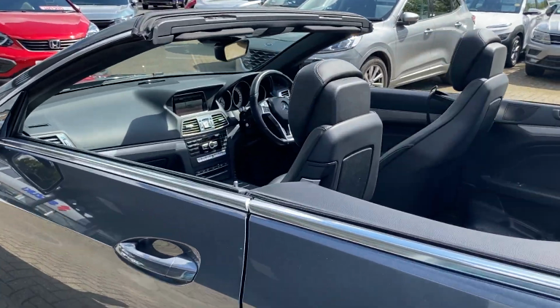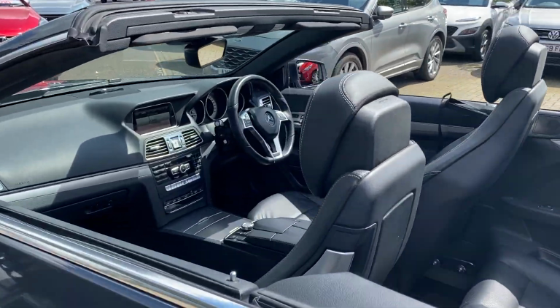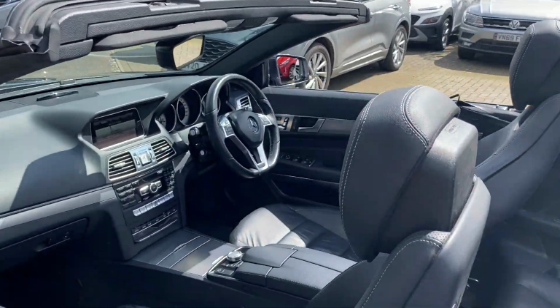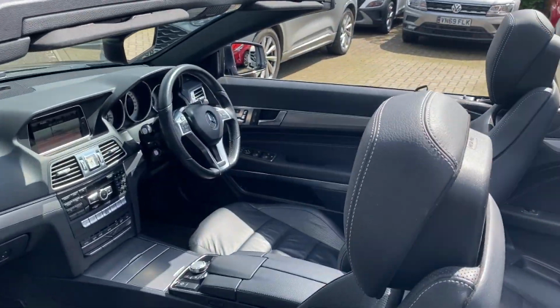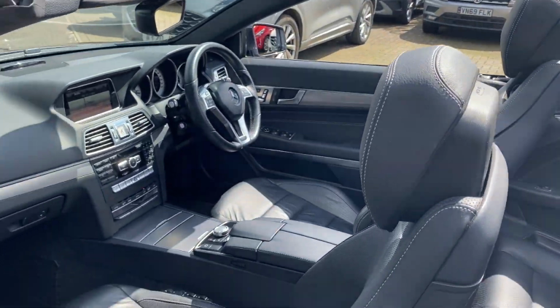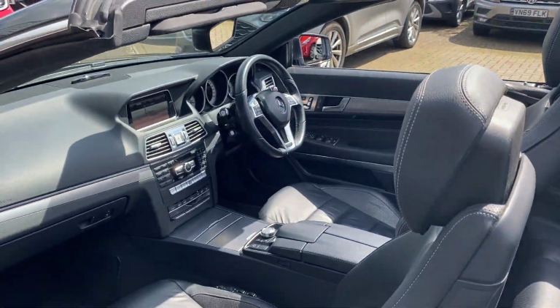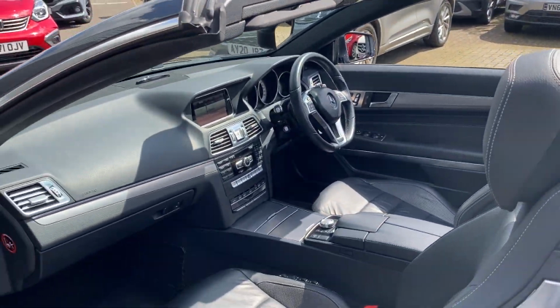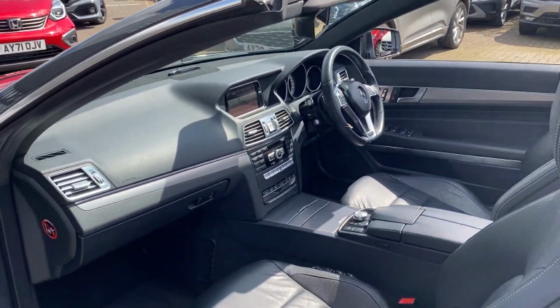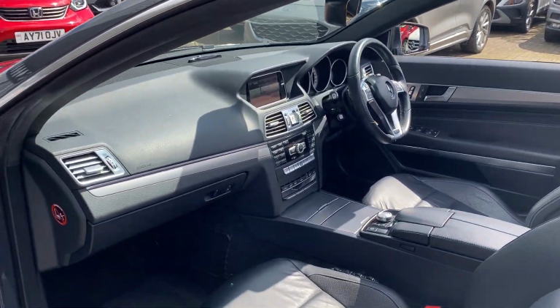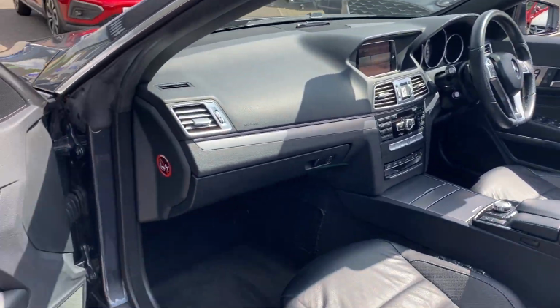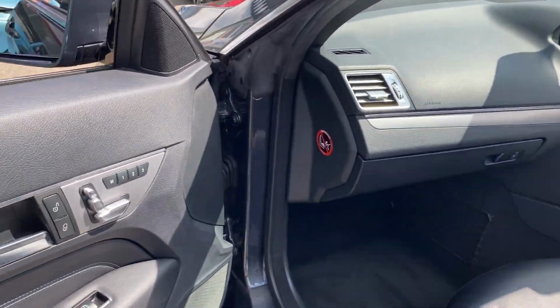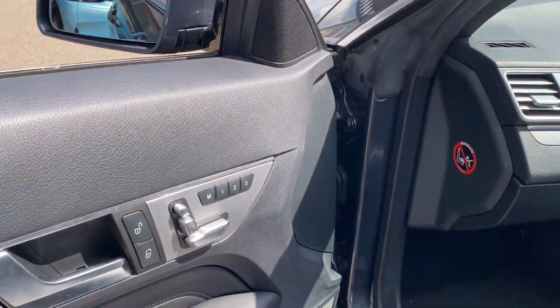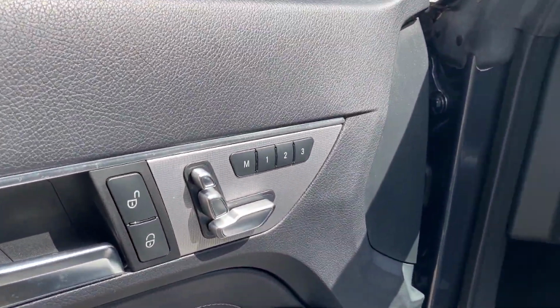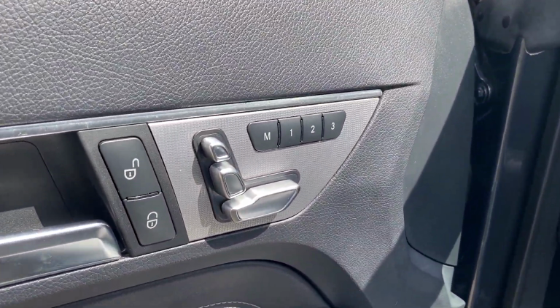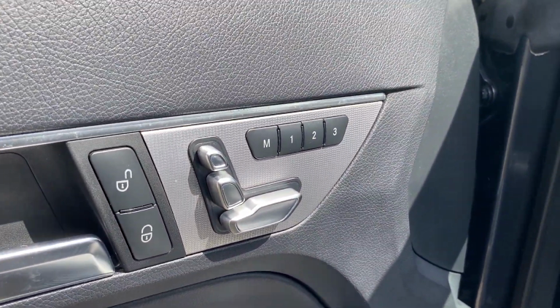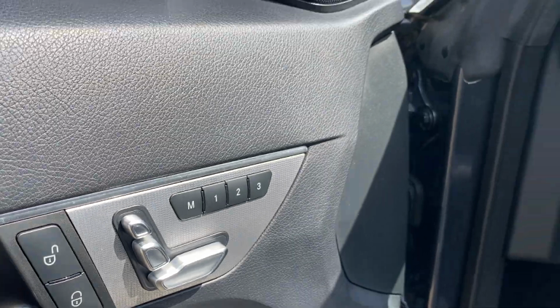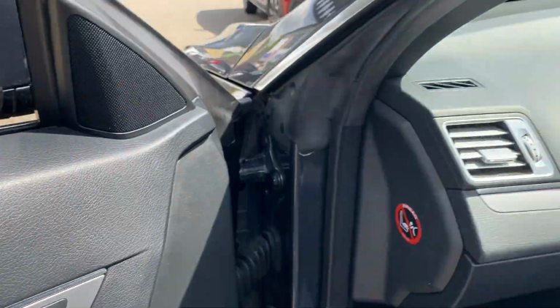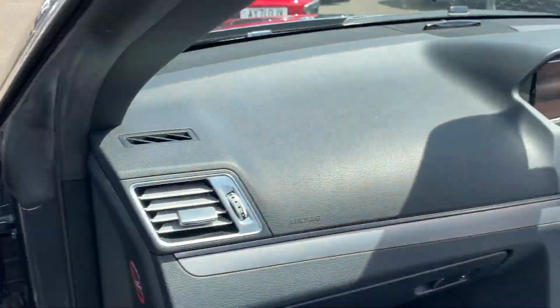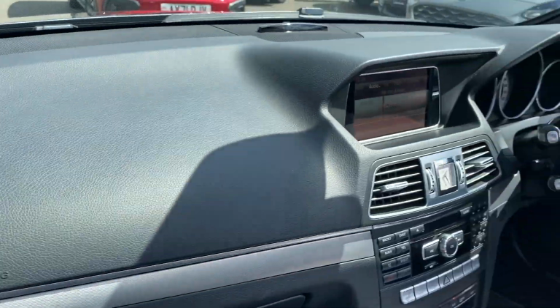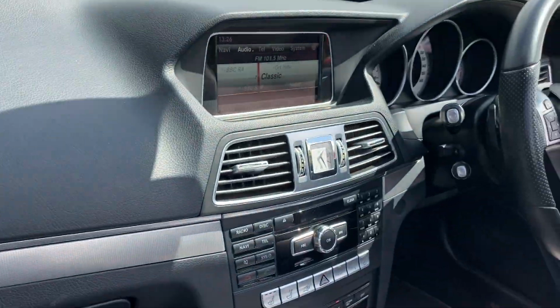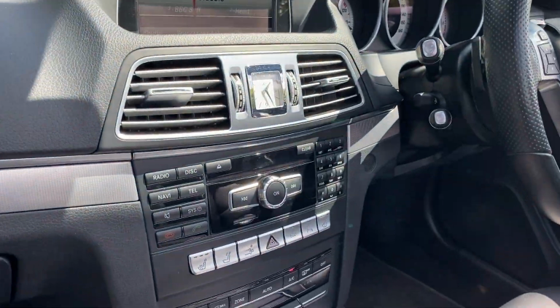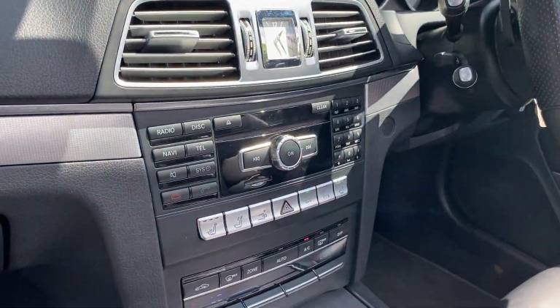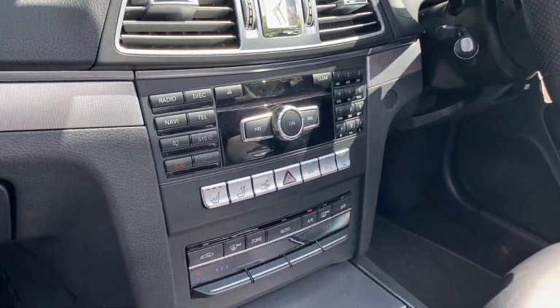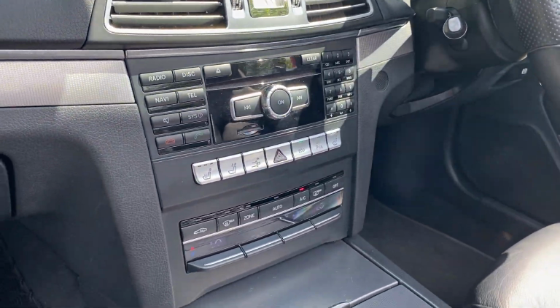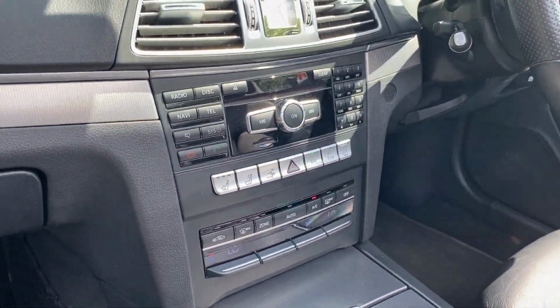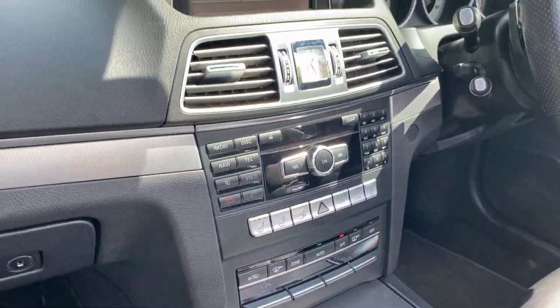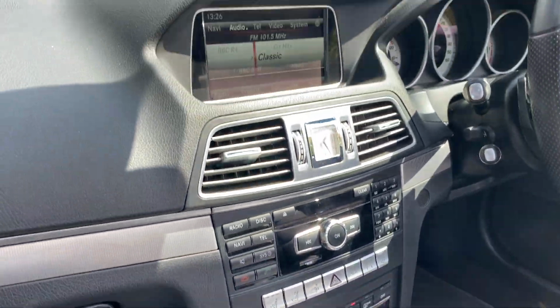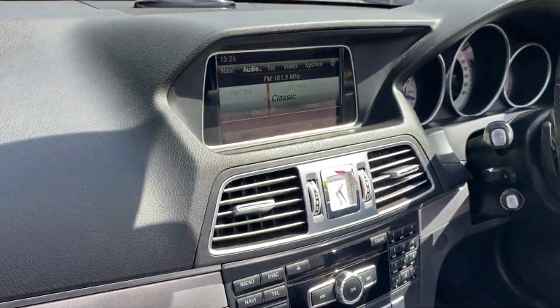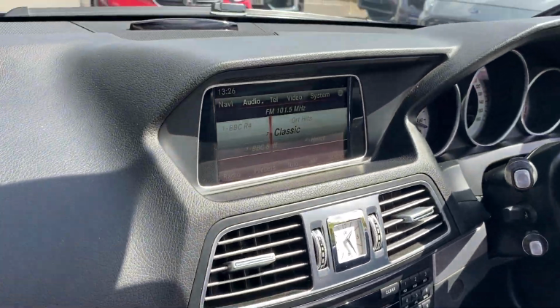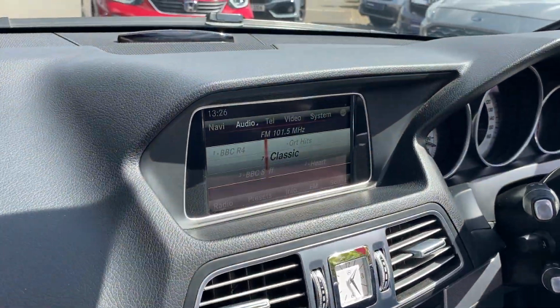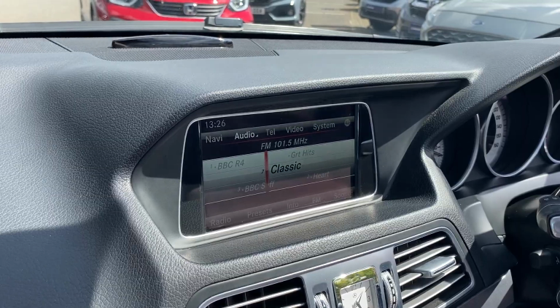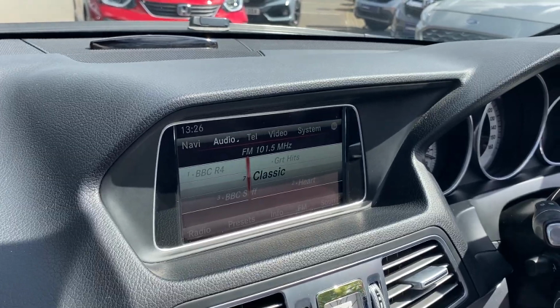Condition-wise, the vehicle's in great condition. Electric with memory seats, heated seats, and you've got navigation.